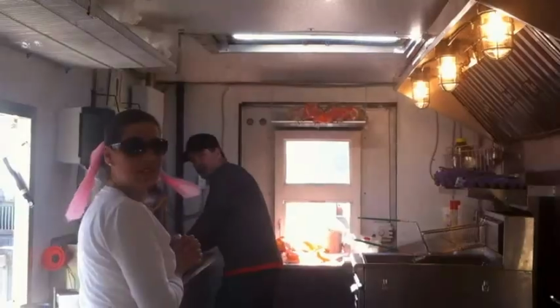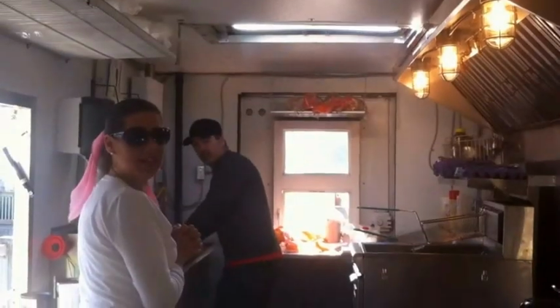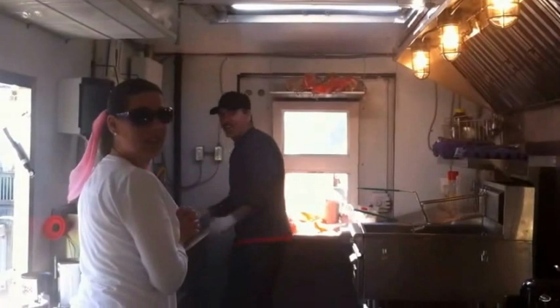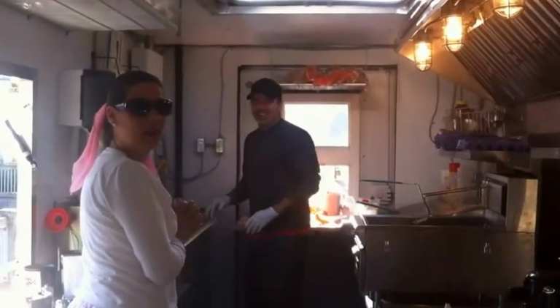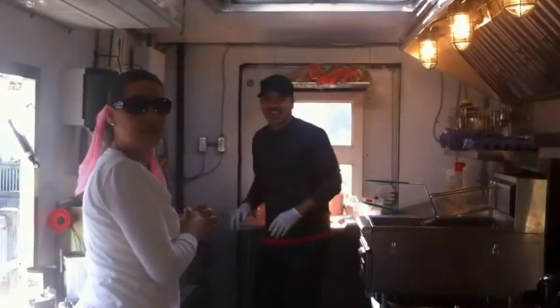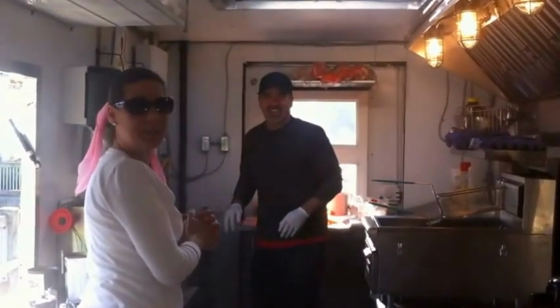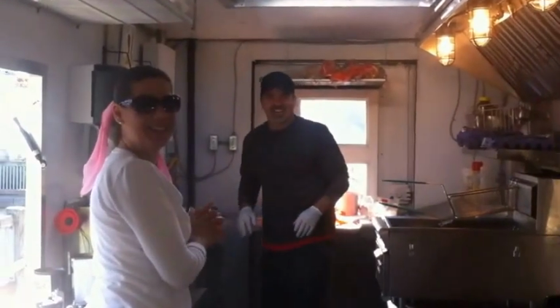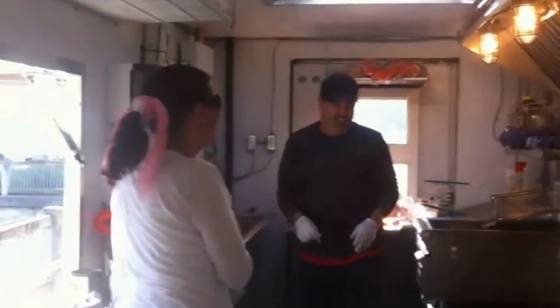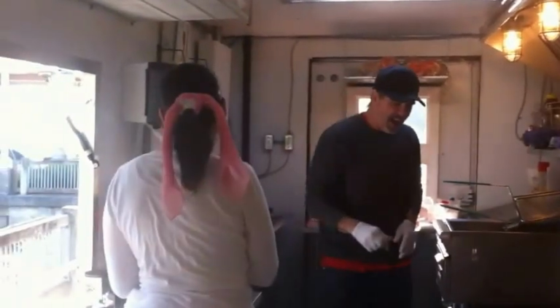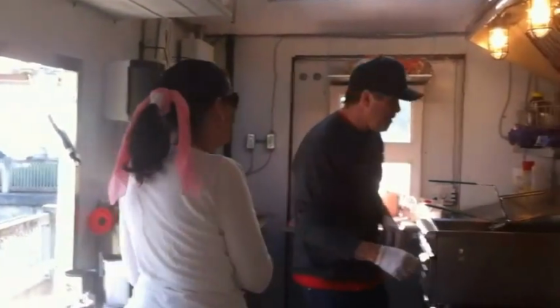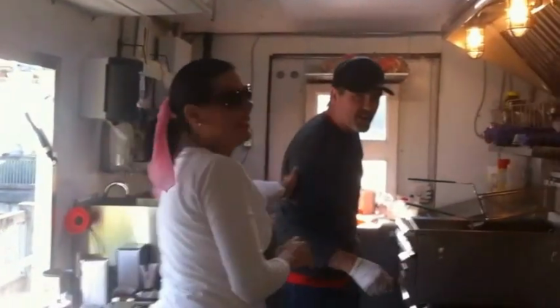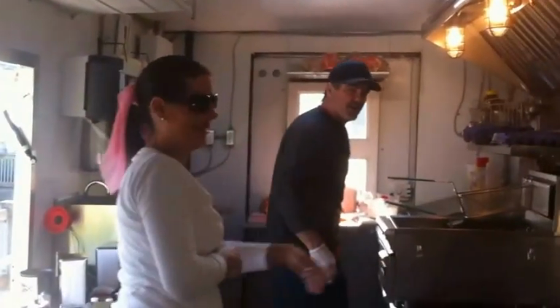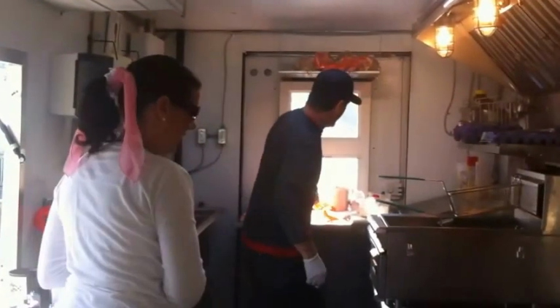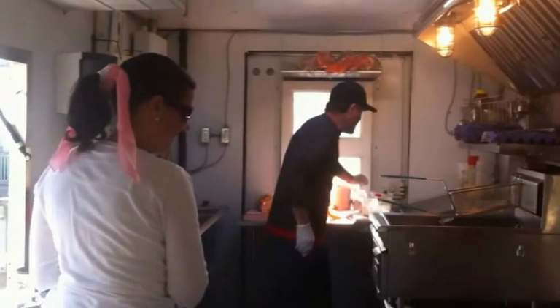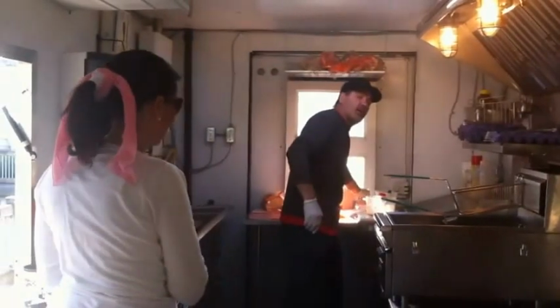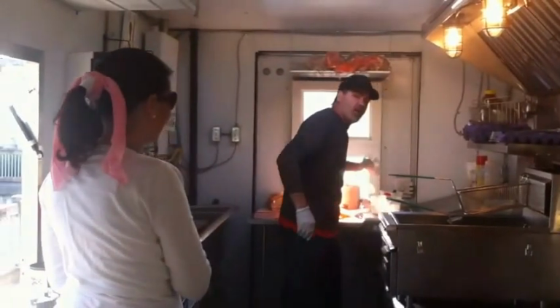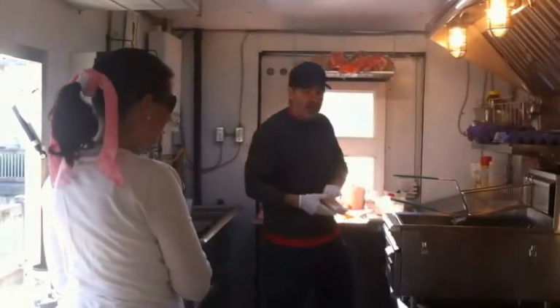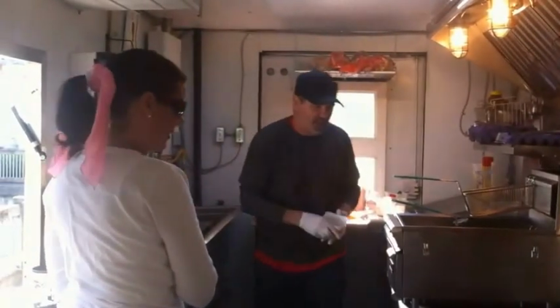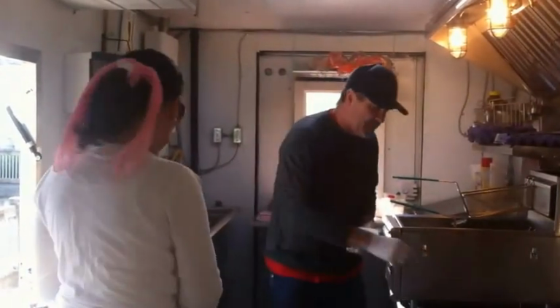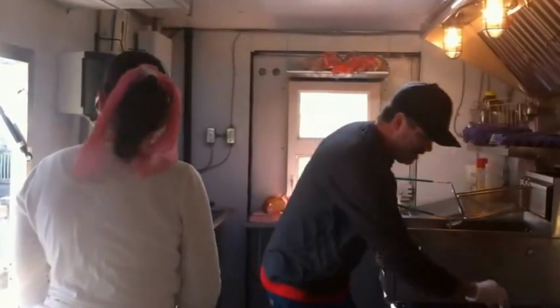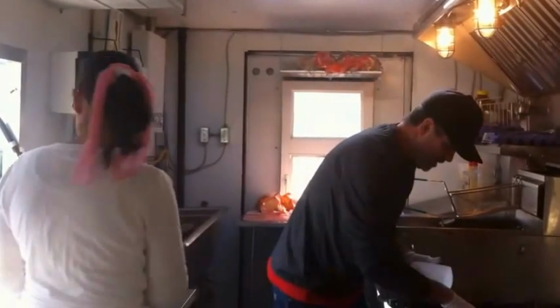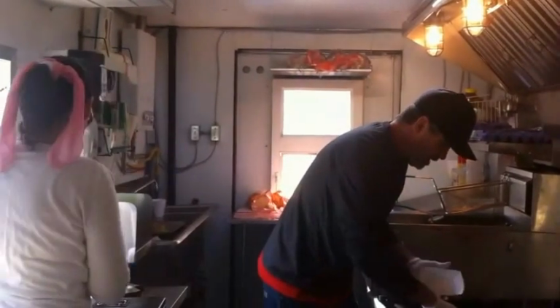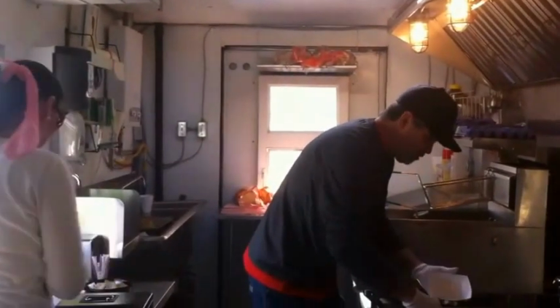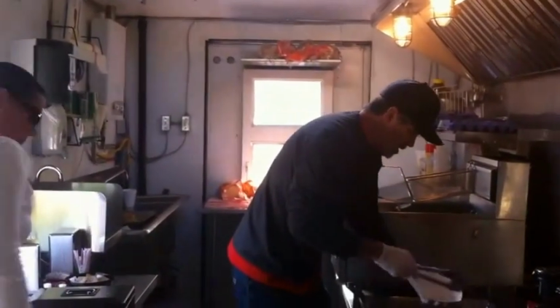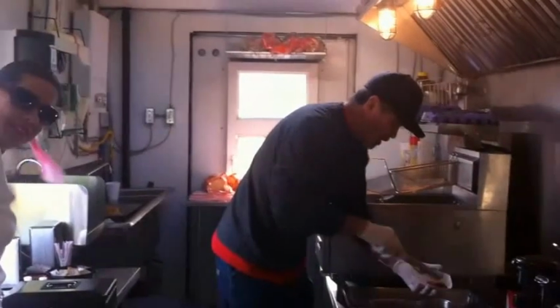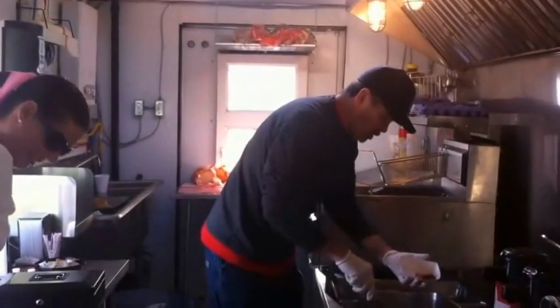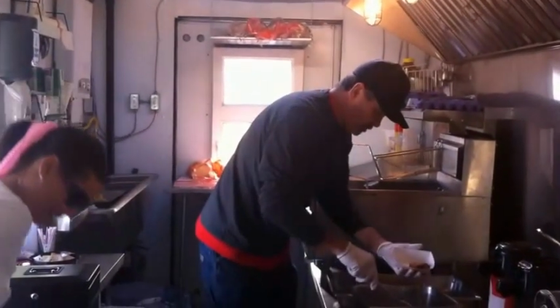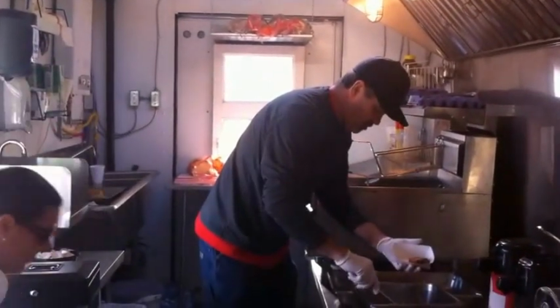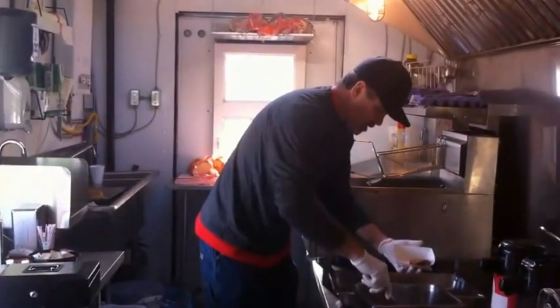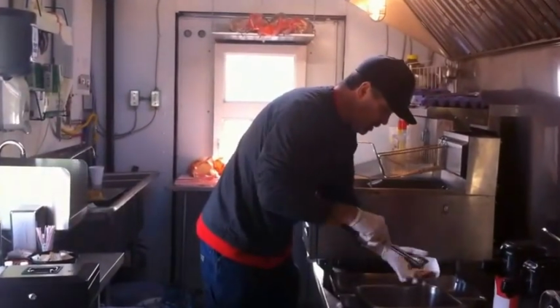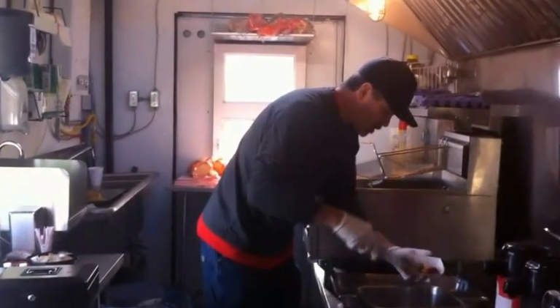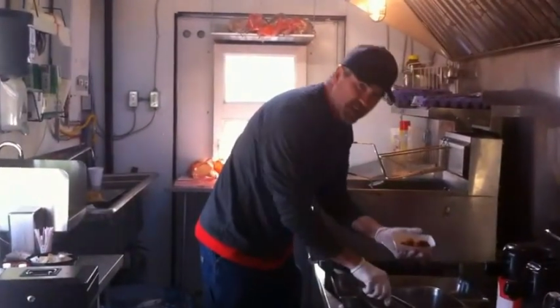Biscuits and gravy. Hello there. Are you videotaping? Yeah. Right now I'm making an American classic — it's a French toast cinnamon sugar treat.